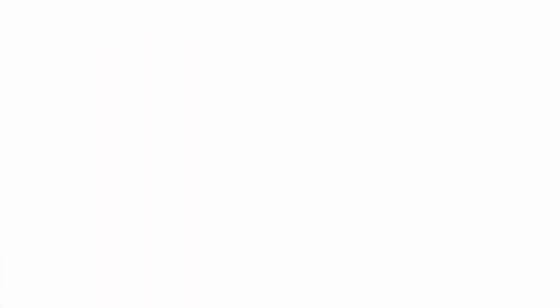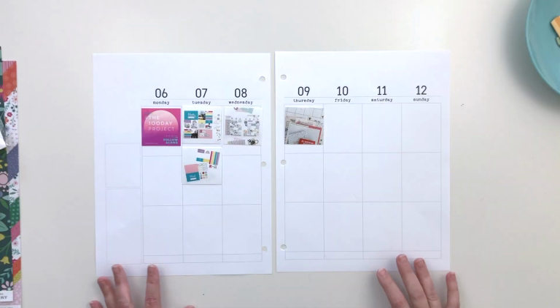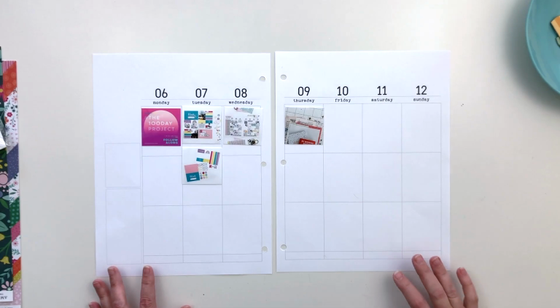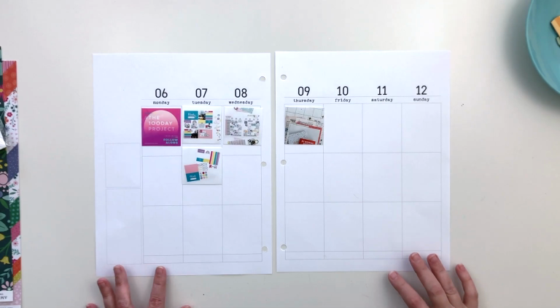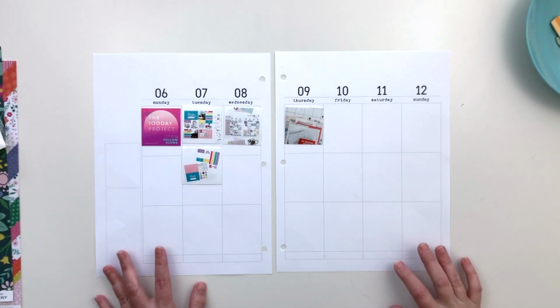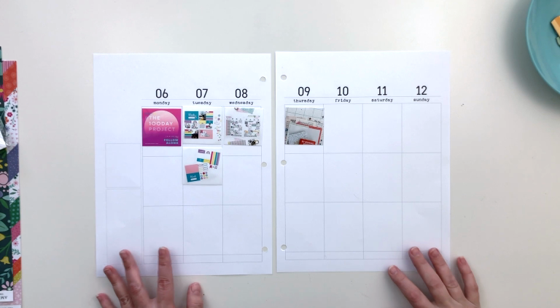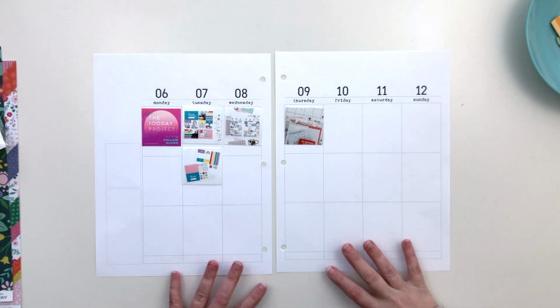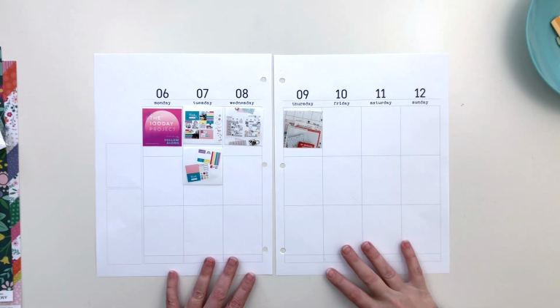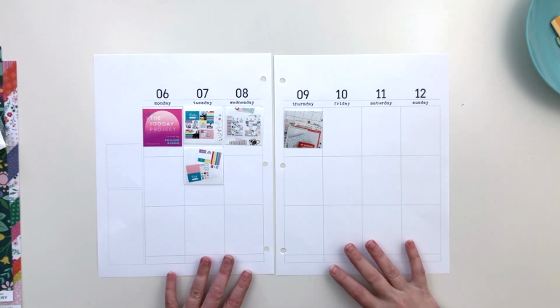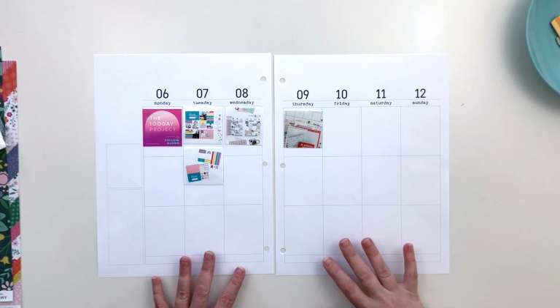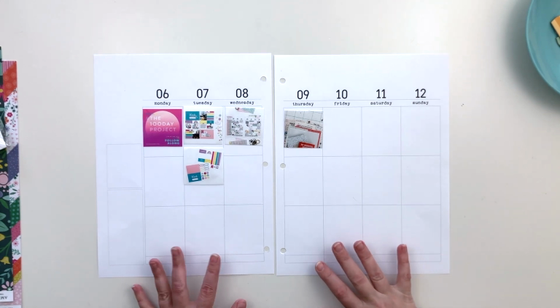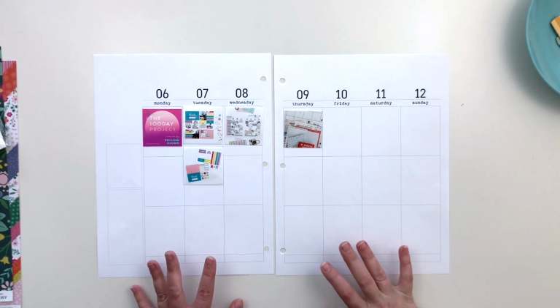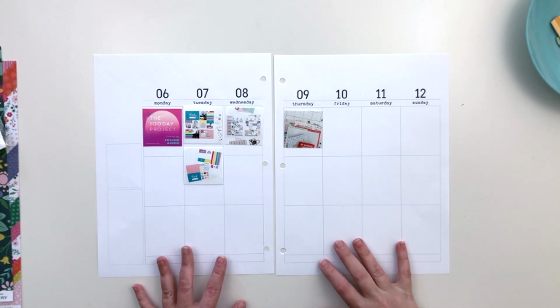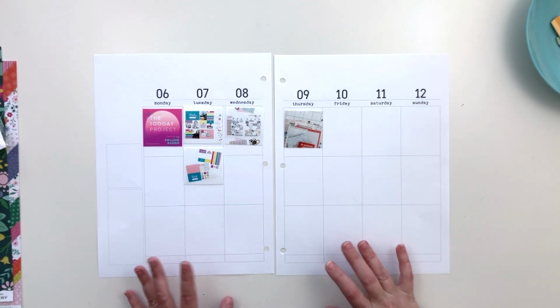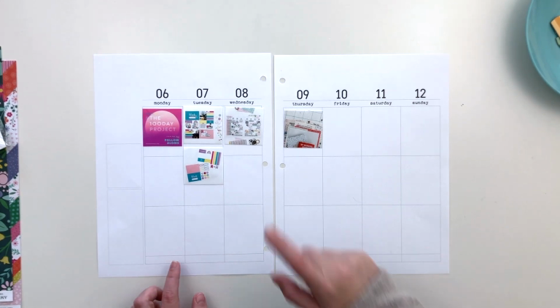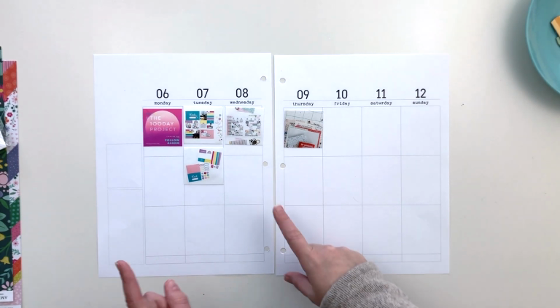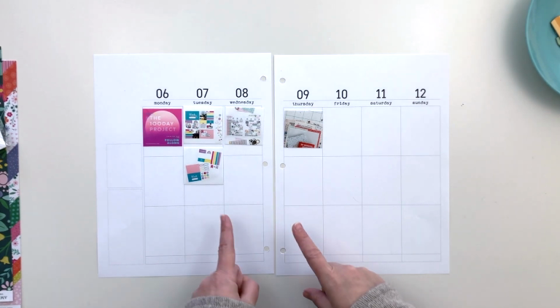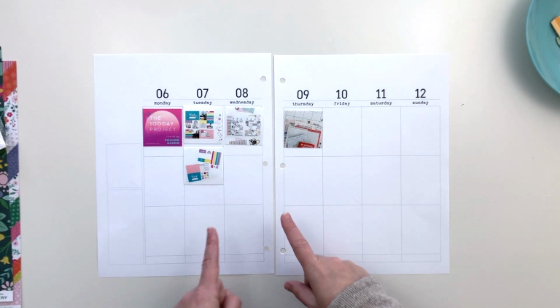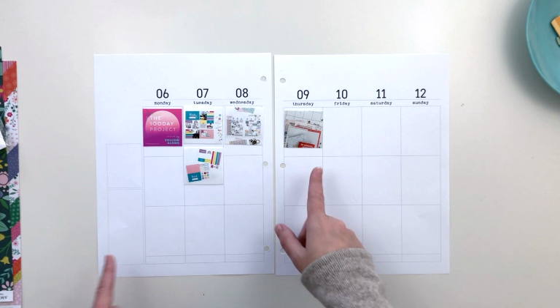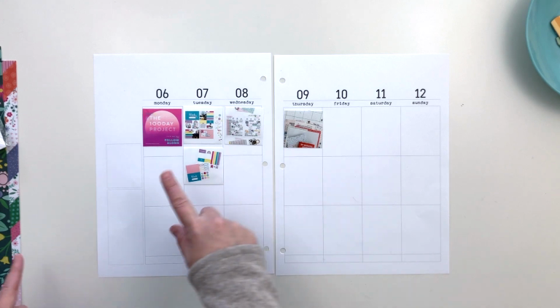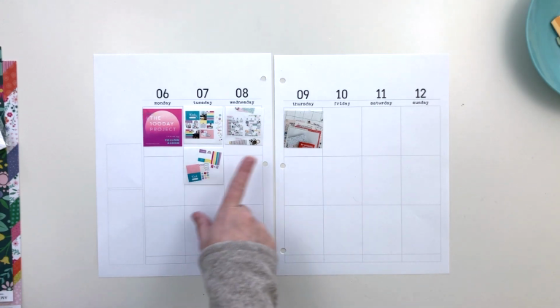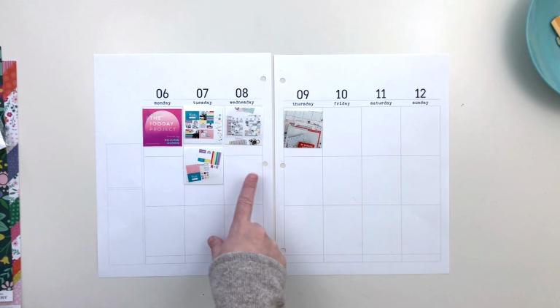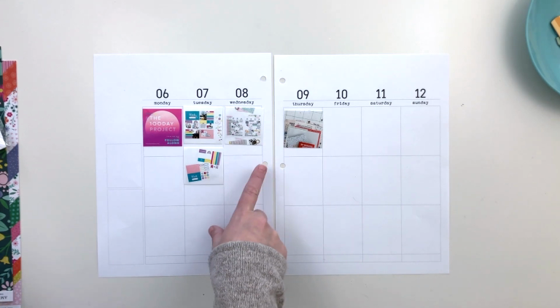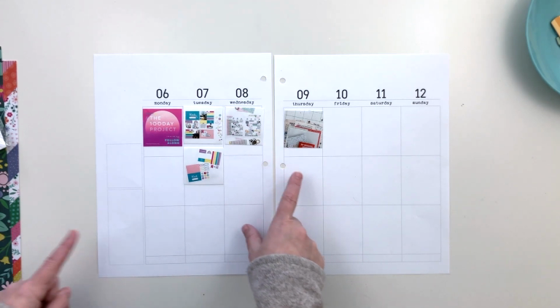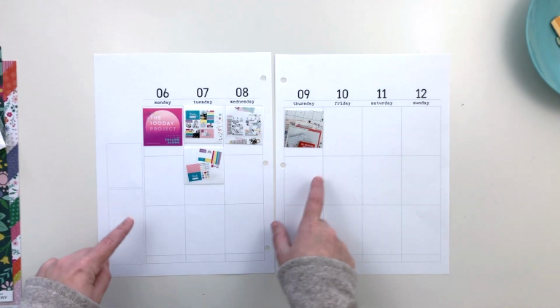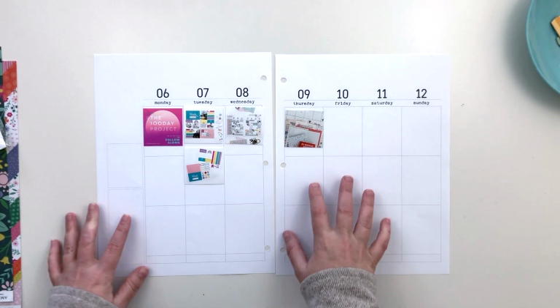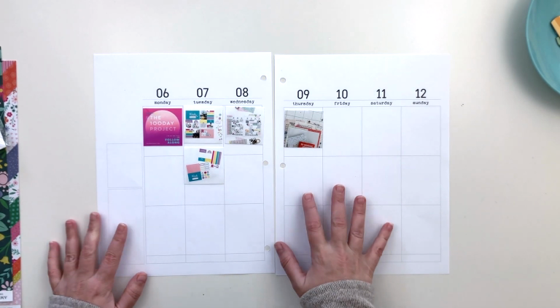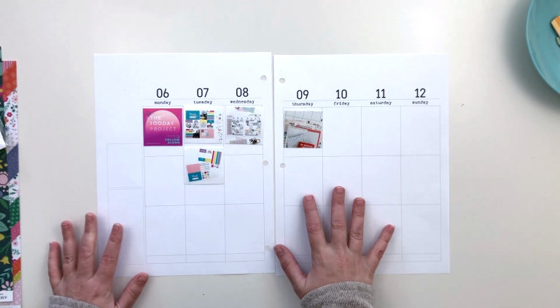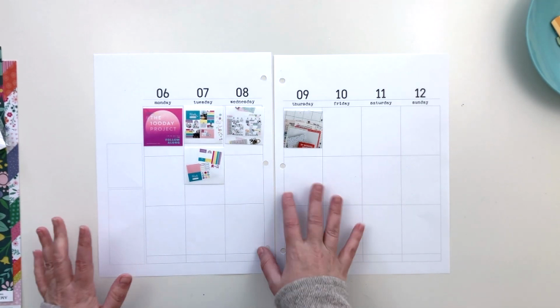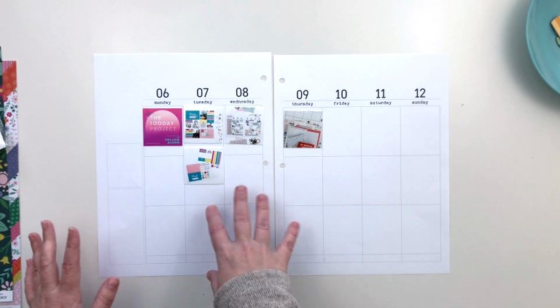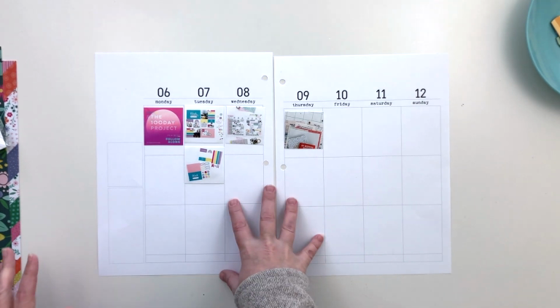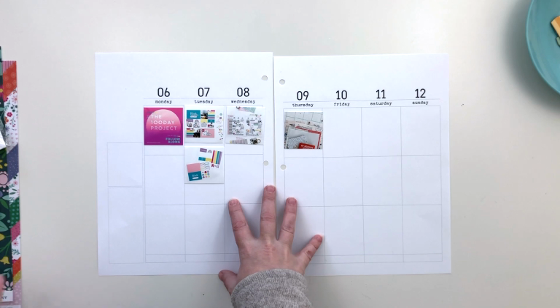Hi everyone, this is Crystal and I am back with week 15 in my creativity journal. You can see I already have my photos ready to go. There are not a lot of photos this week, but that's okay — I will make it work.